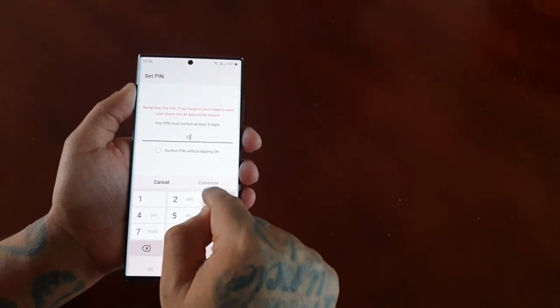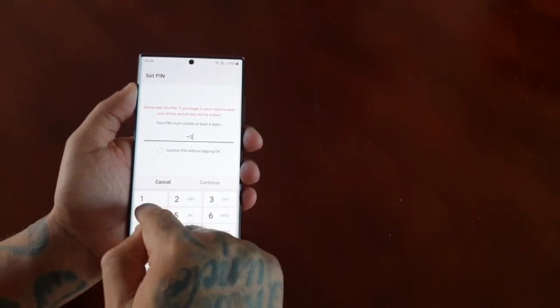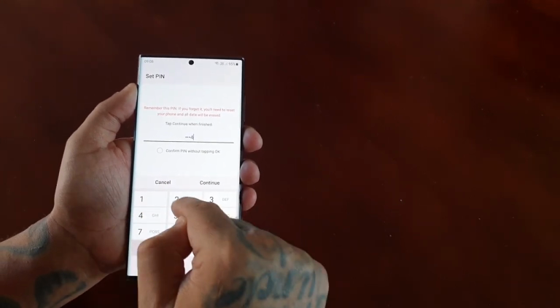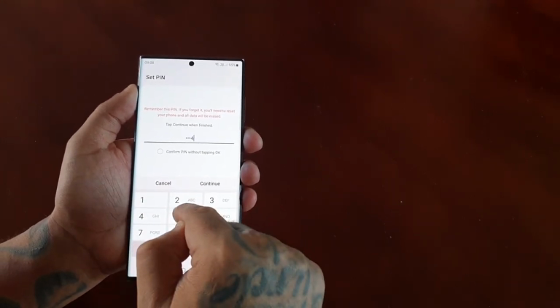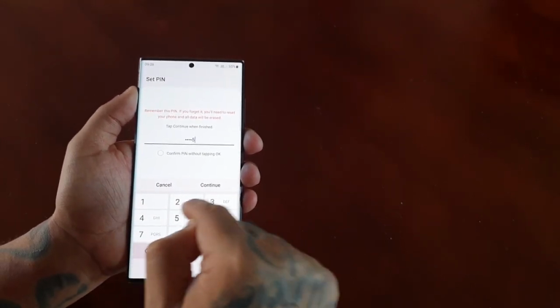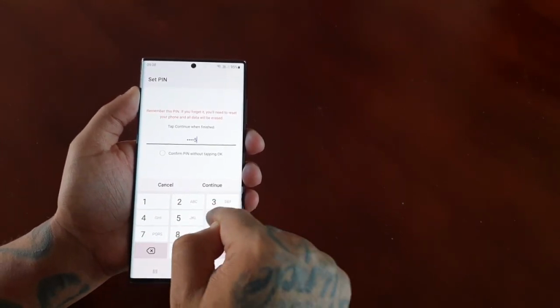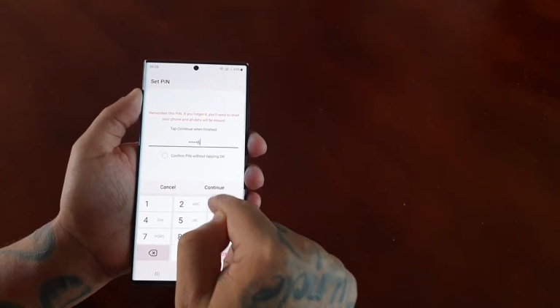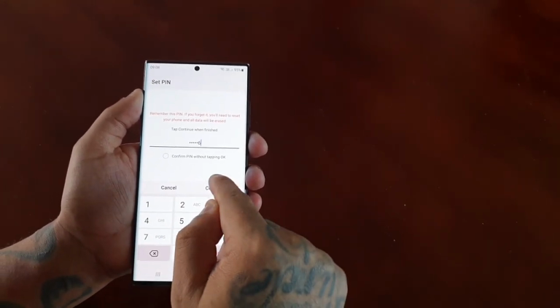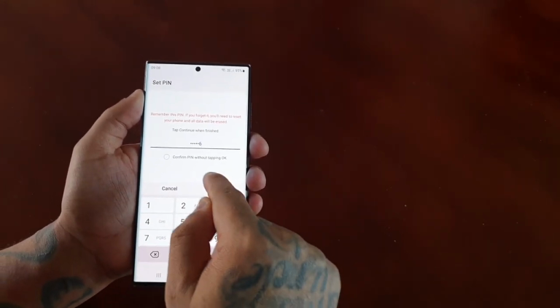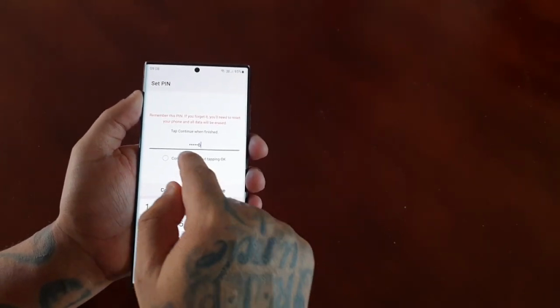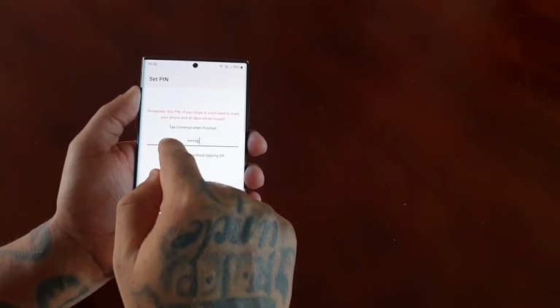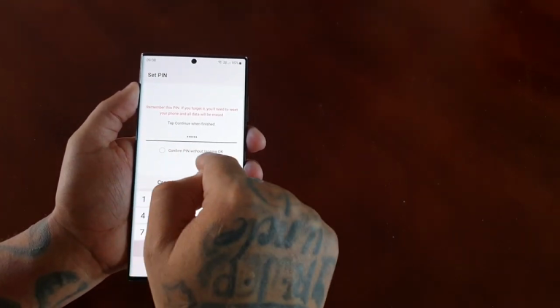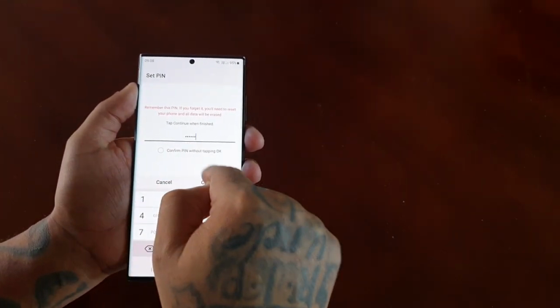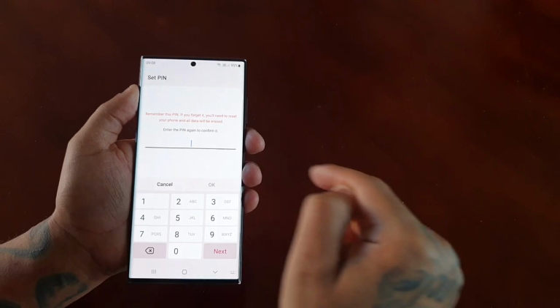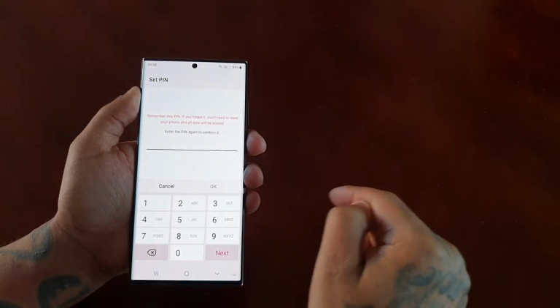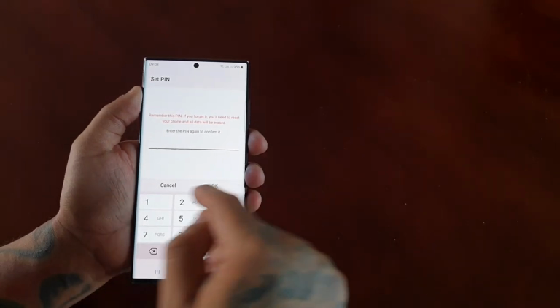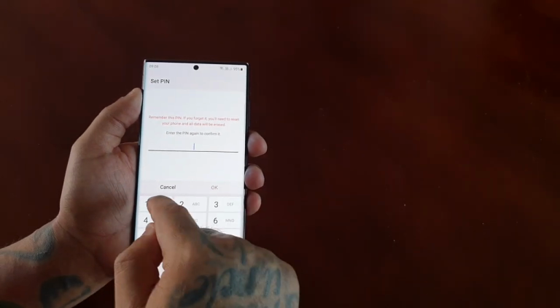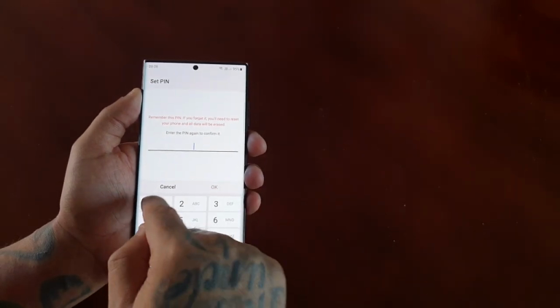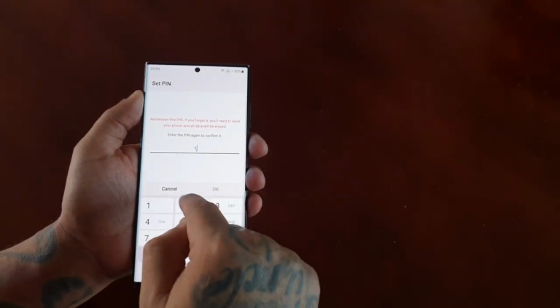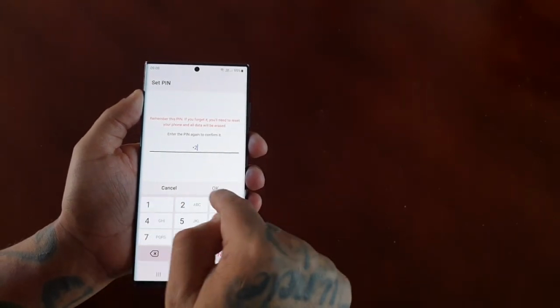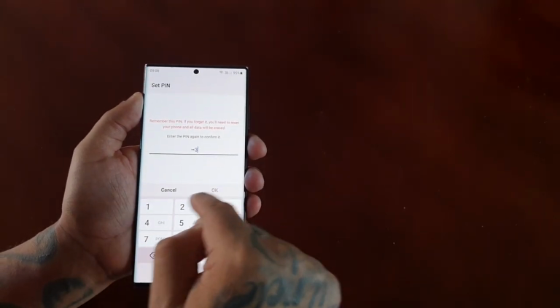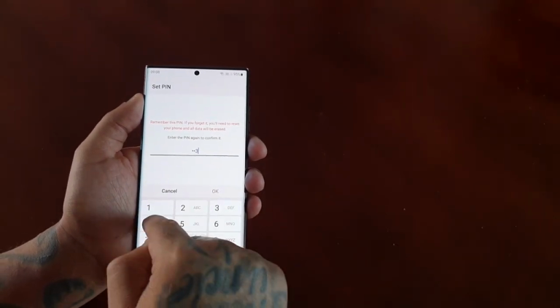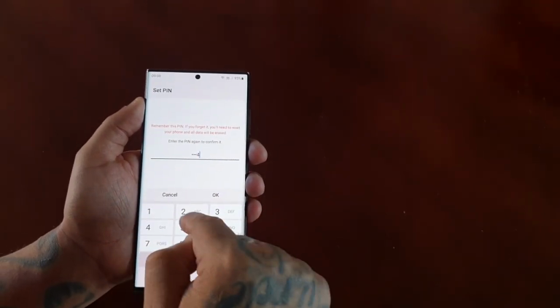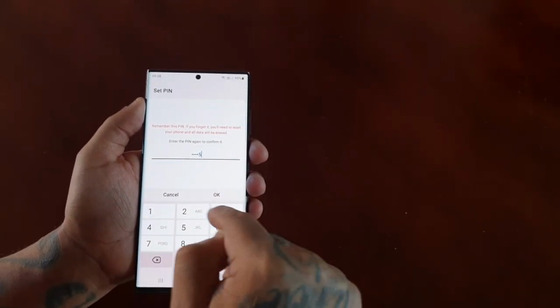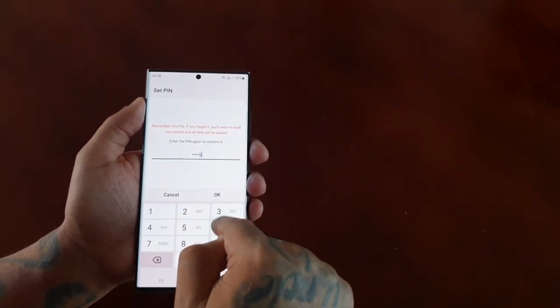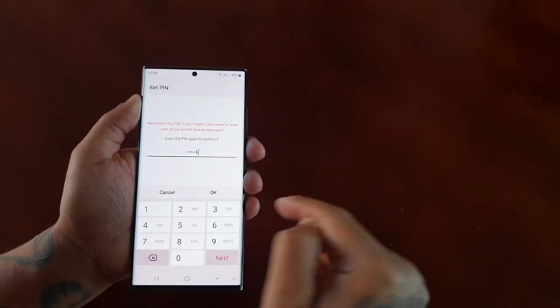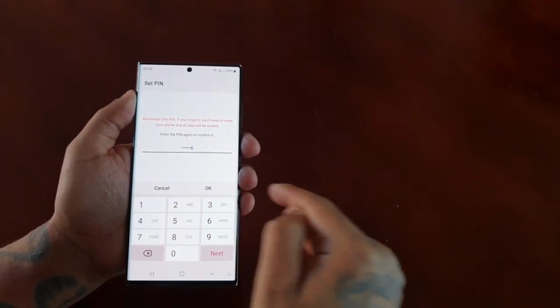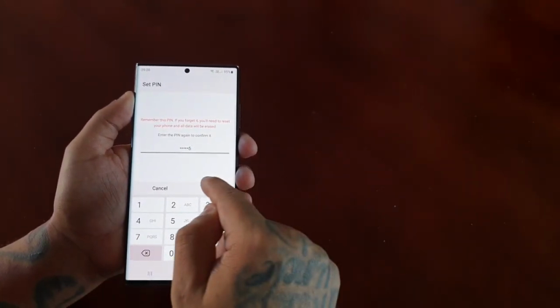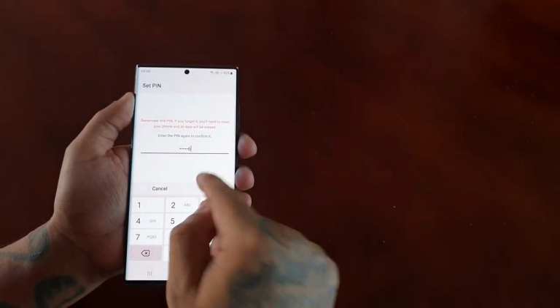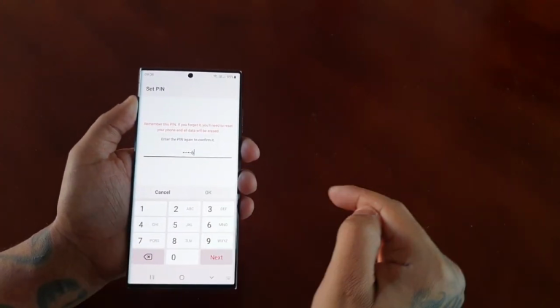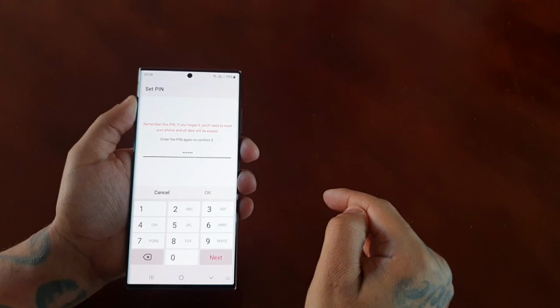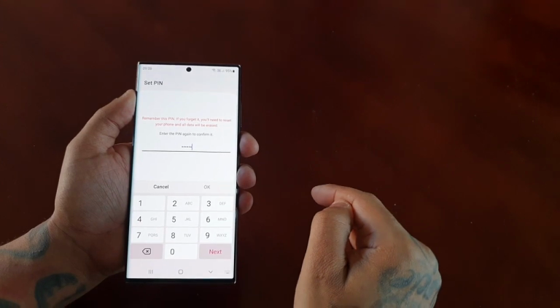One, two, three, four, five, six — and then hit continue. Then confirm: one, two, three, four, five, six — and then hit continue.